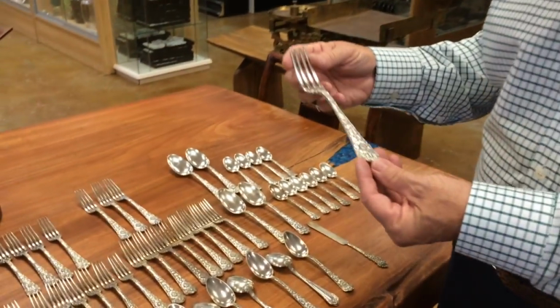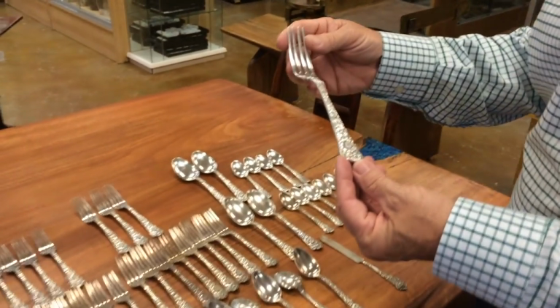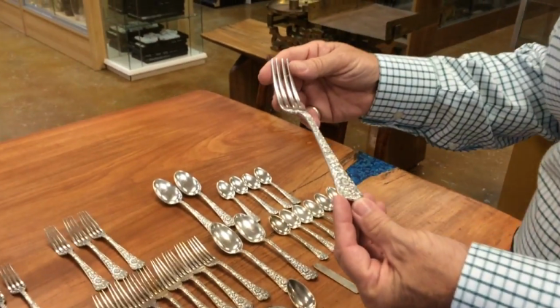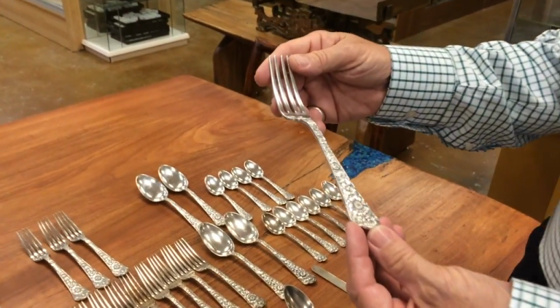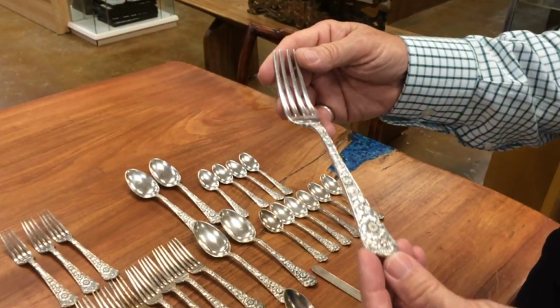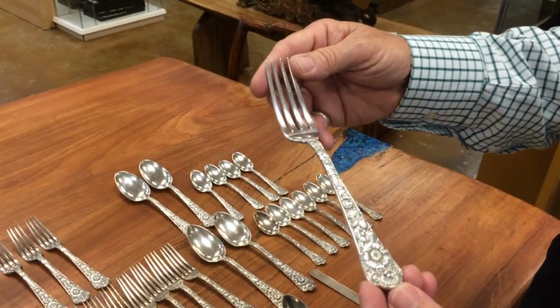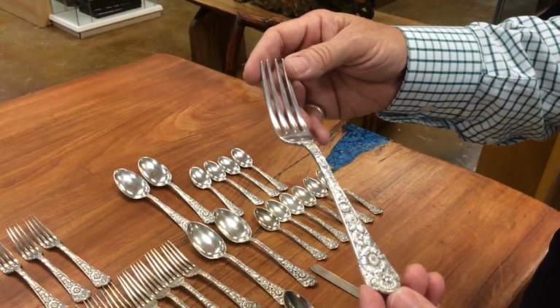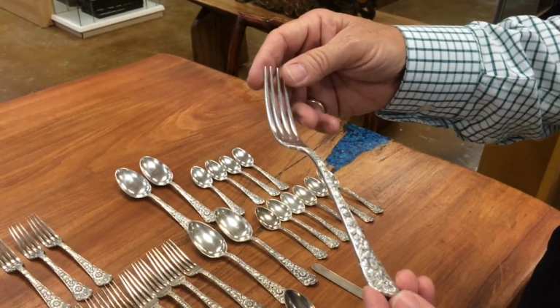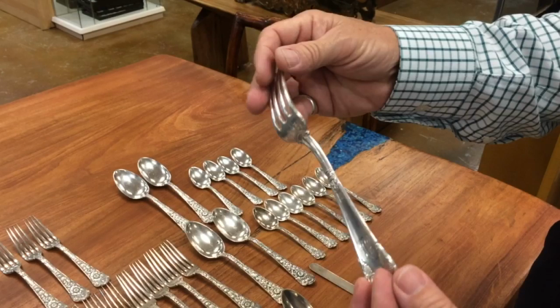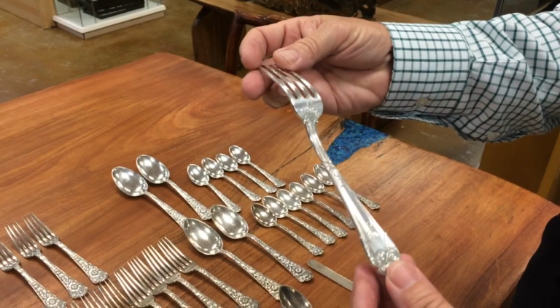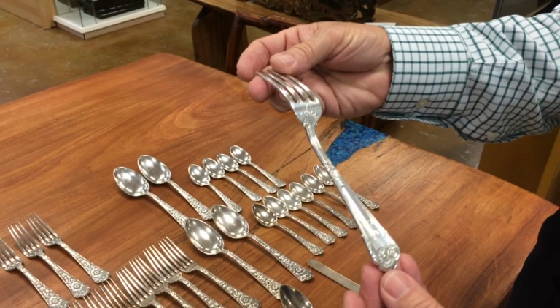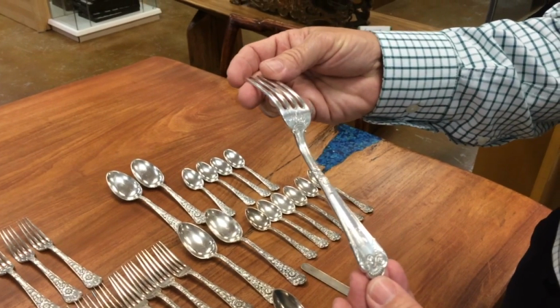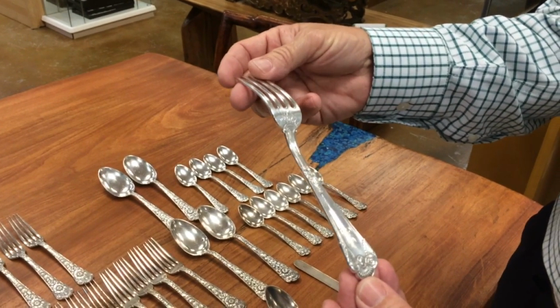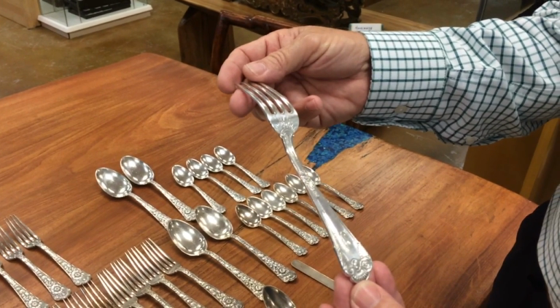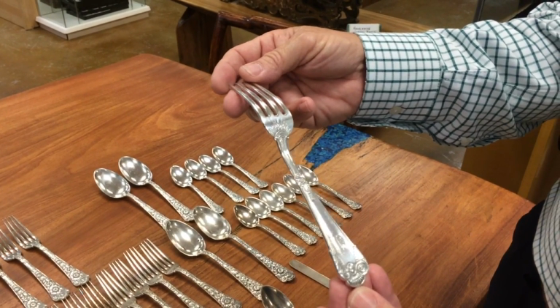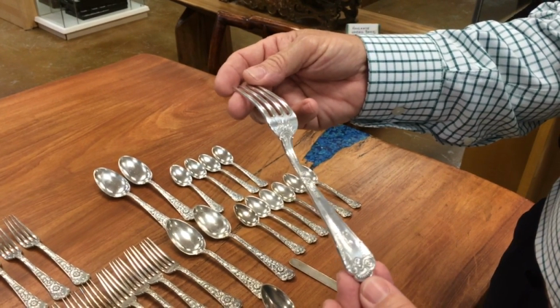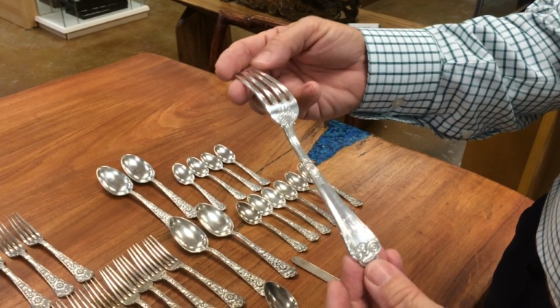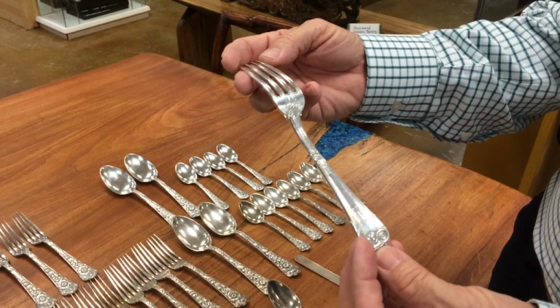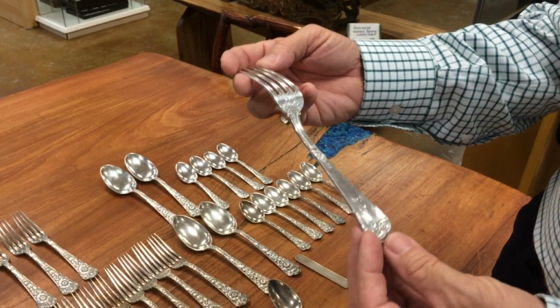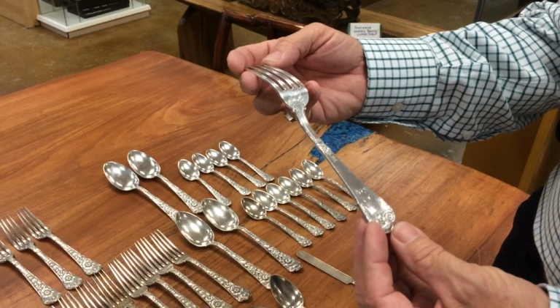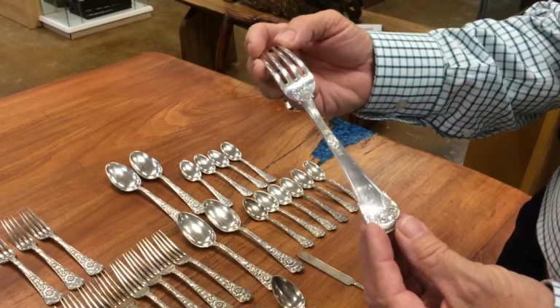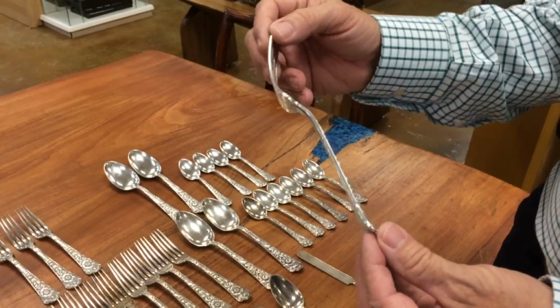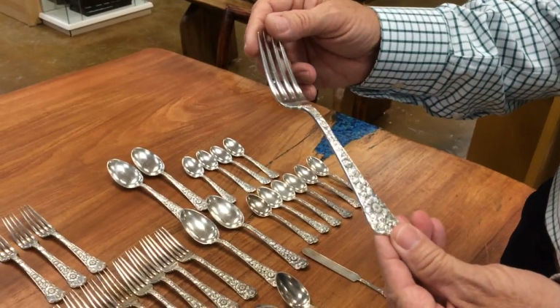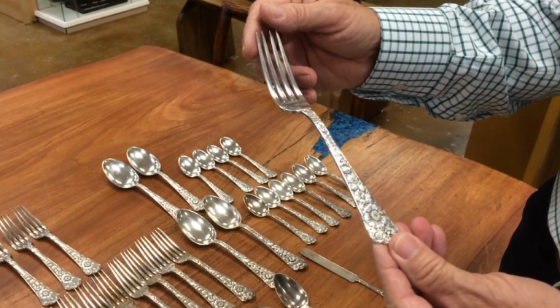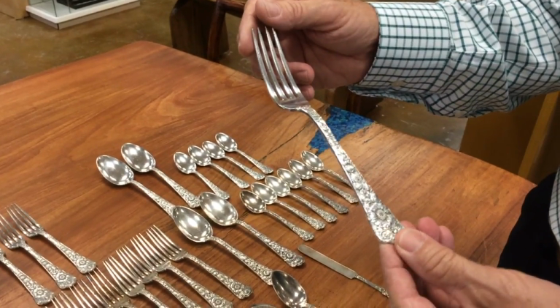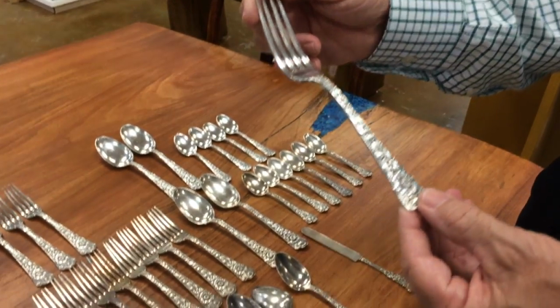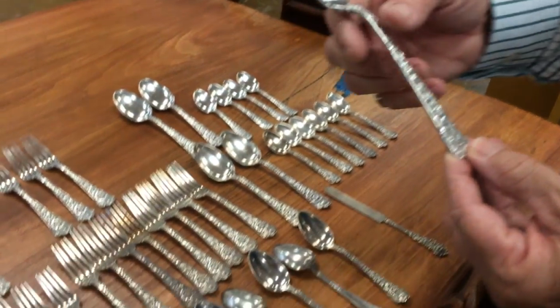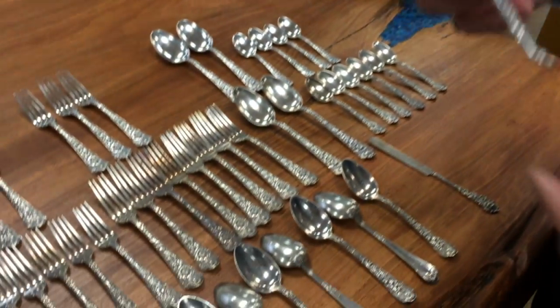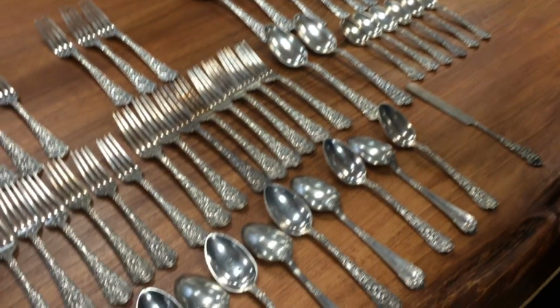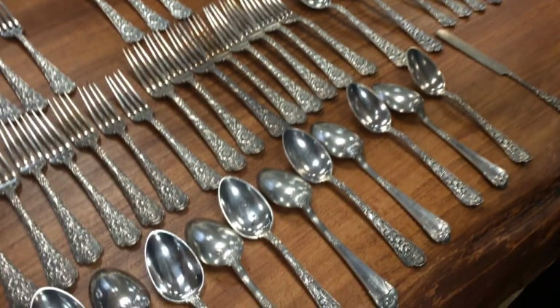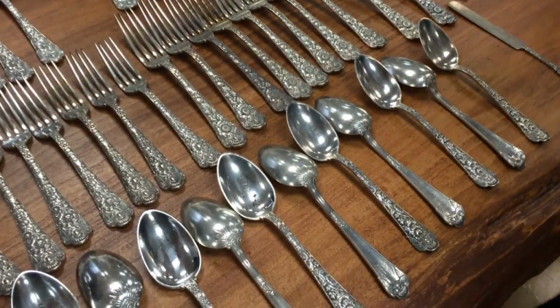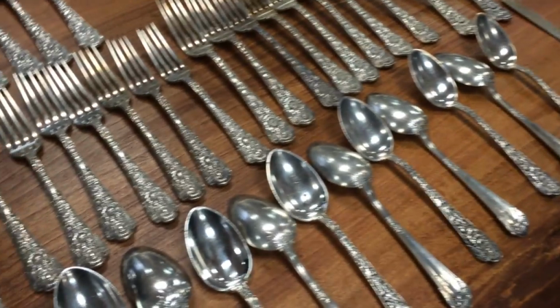It's one of the most beautiful patterns I think any silversmith has ever made. As you can see, it's lavishly decorated on both sides.